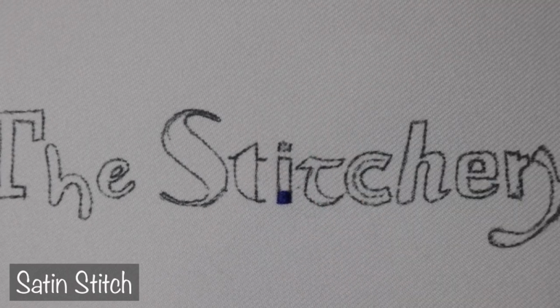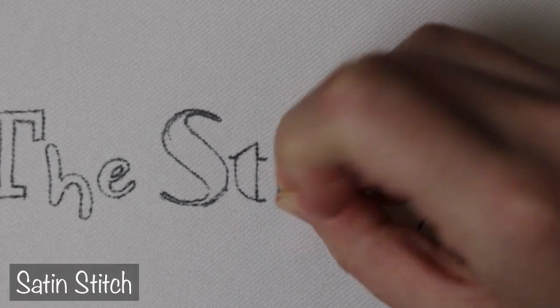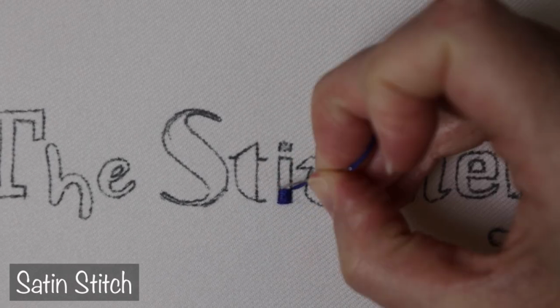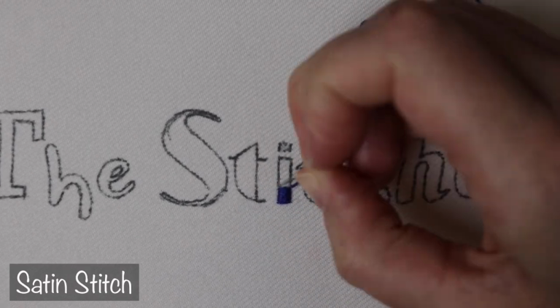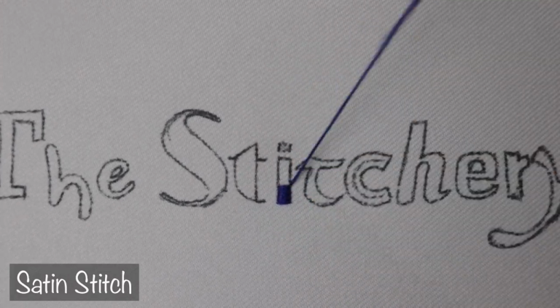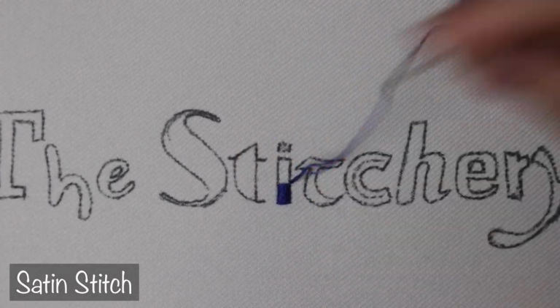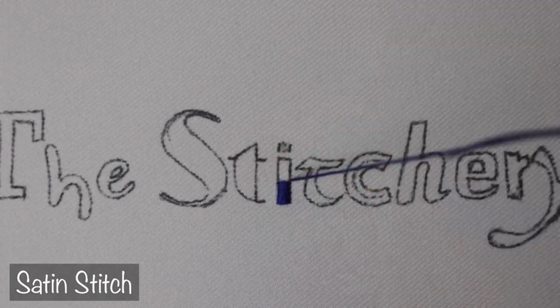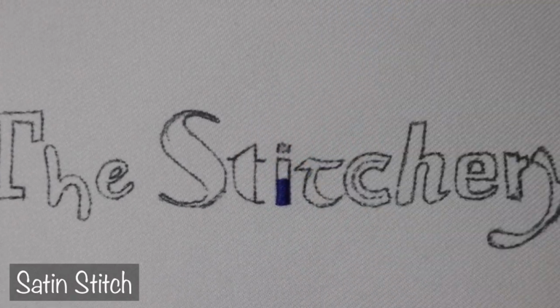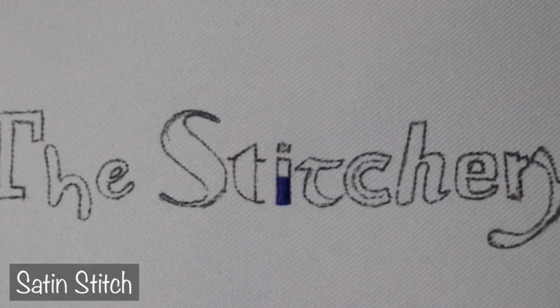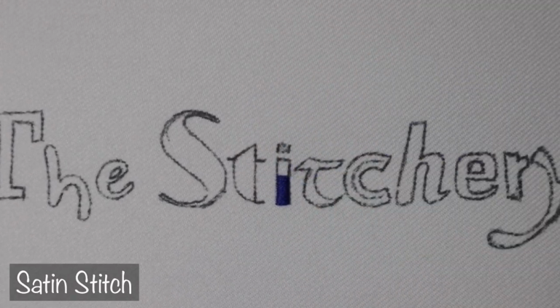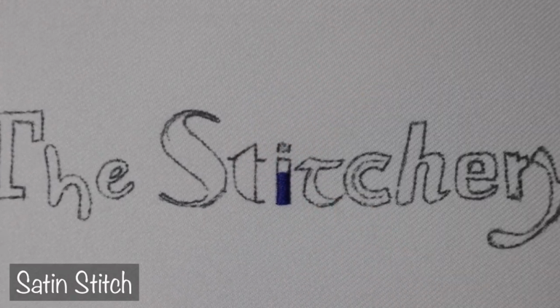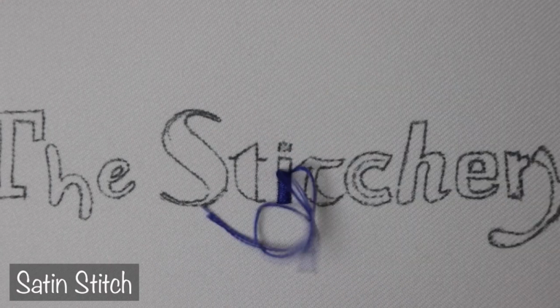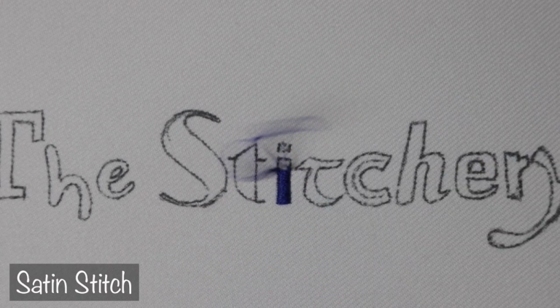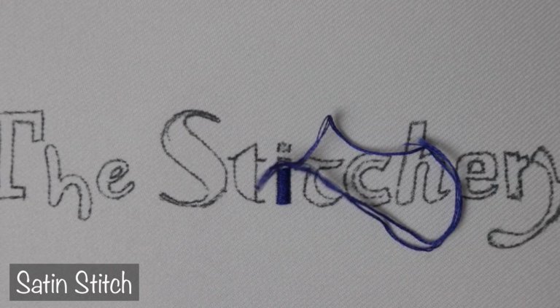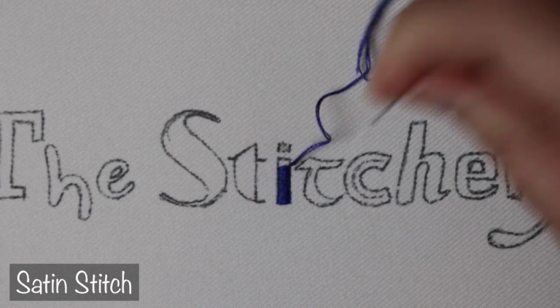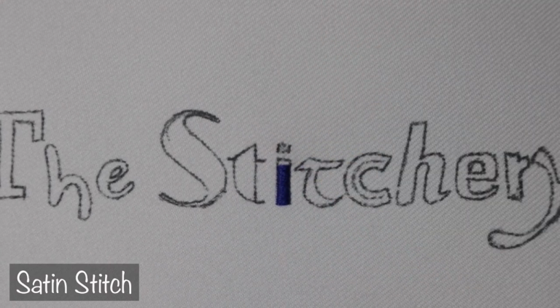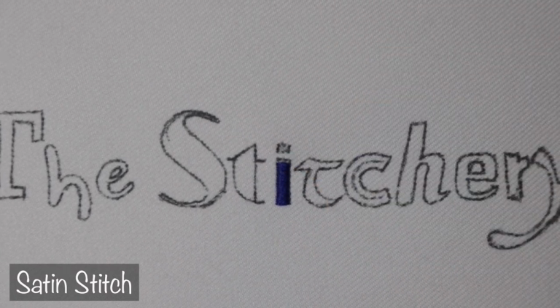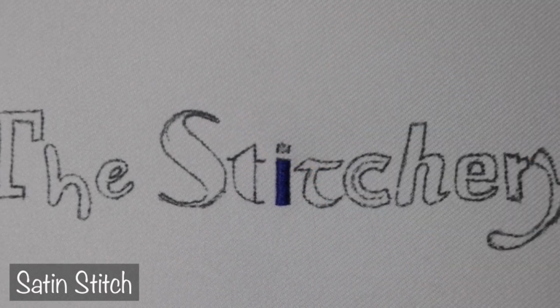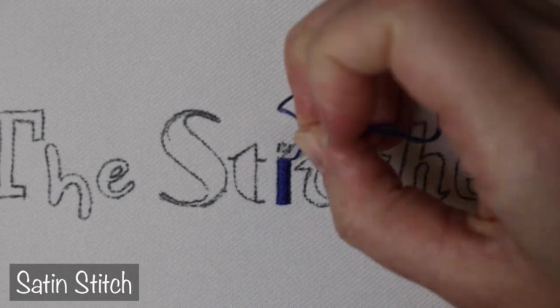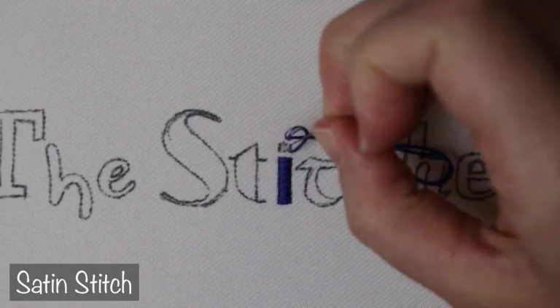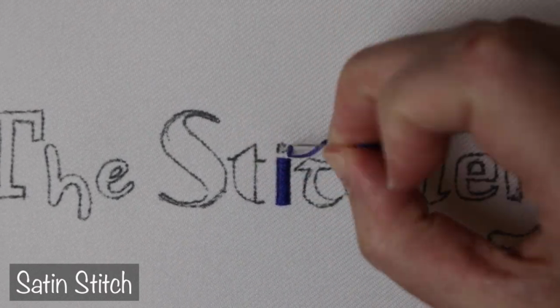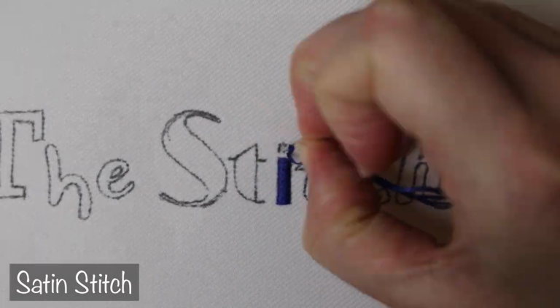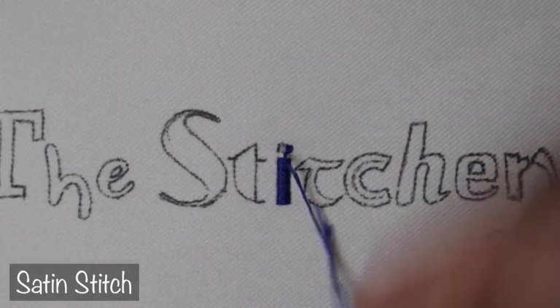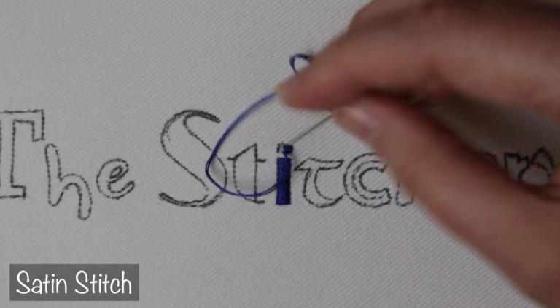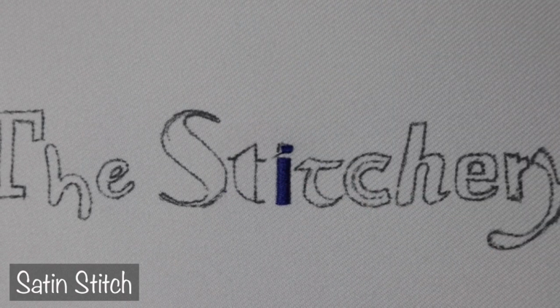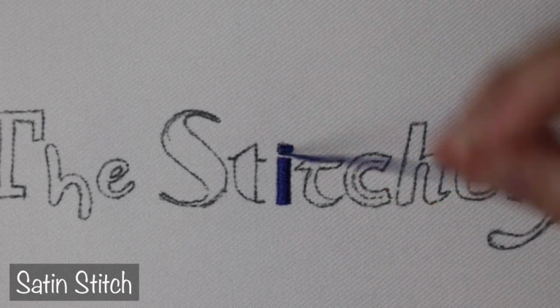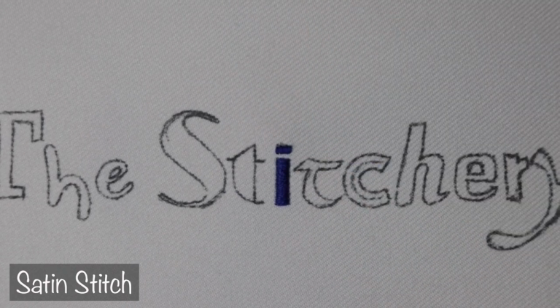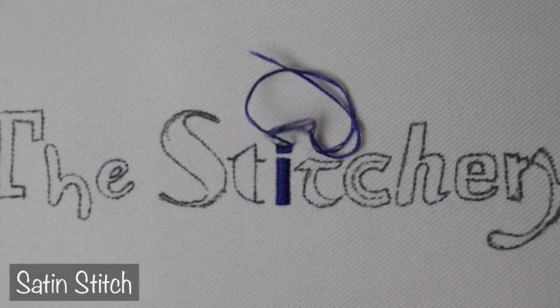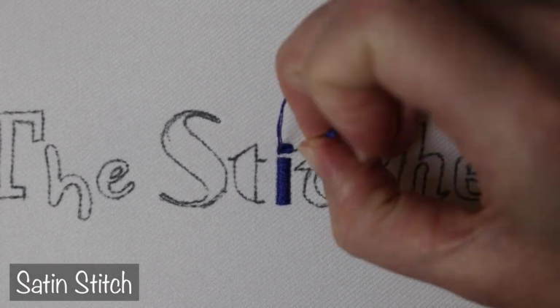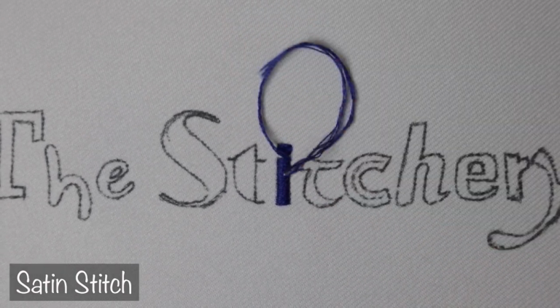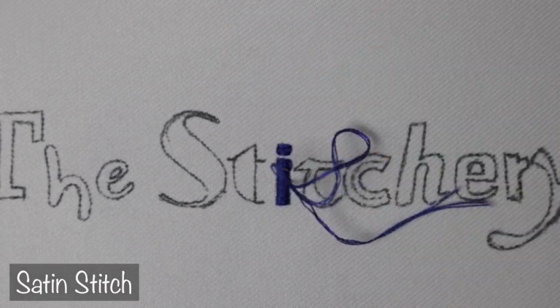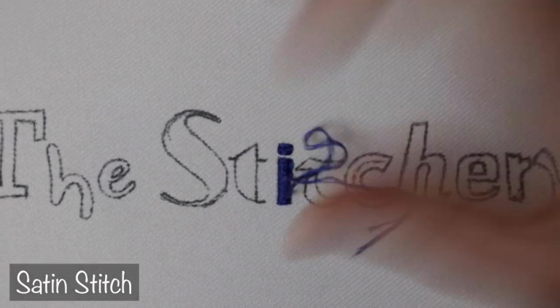We're going to start out with the most basic fill stitch: satin. I've put it on a fairly small letter here because it's just too easy, too boring. But side note — if you're not pleased with the edges of your satin stitch once you finish, just backstitch a border around it. It'll look great. I do it pretty much every time.